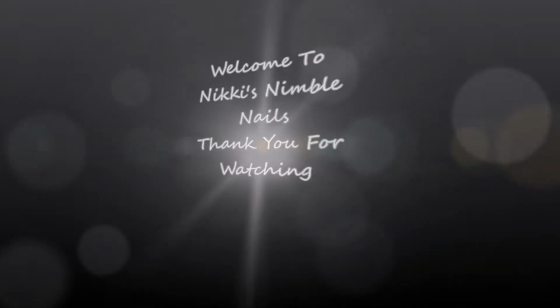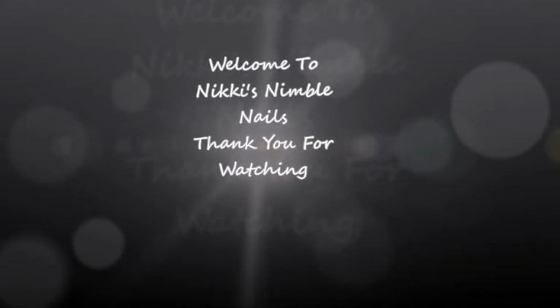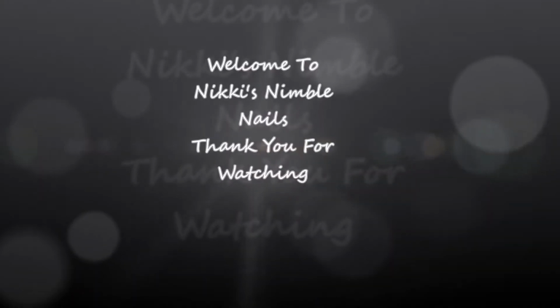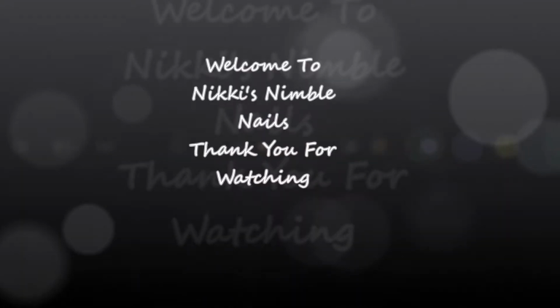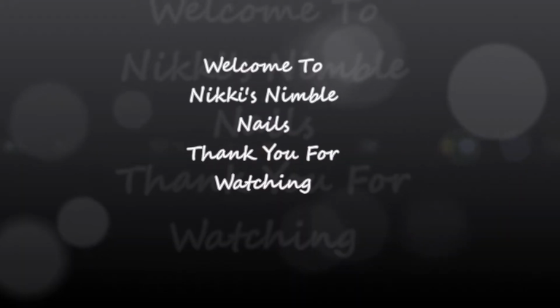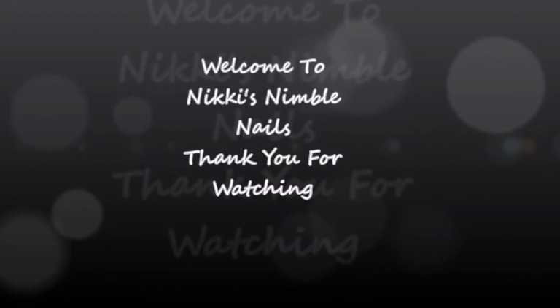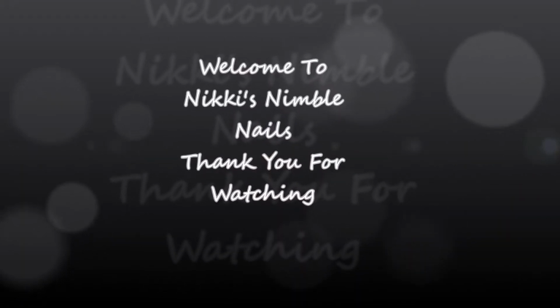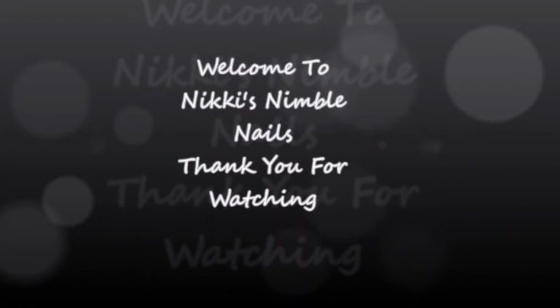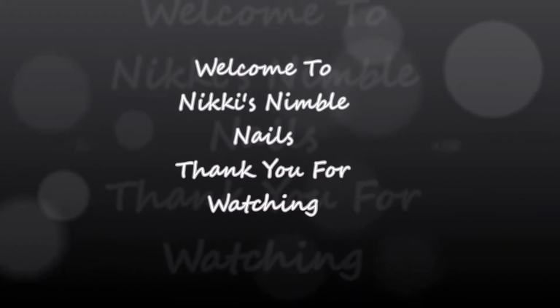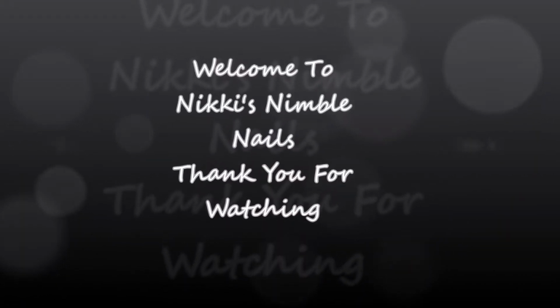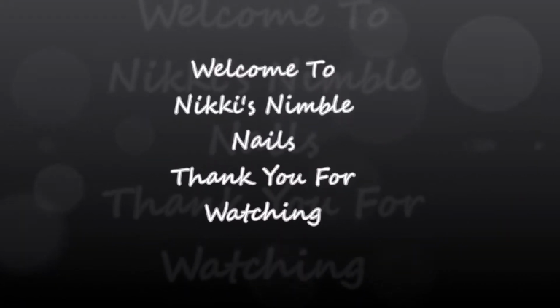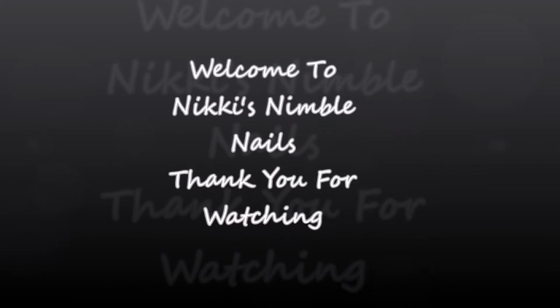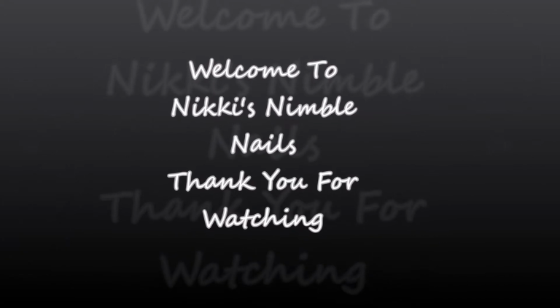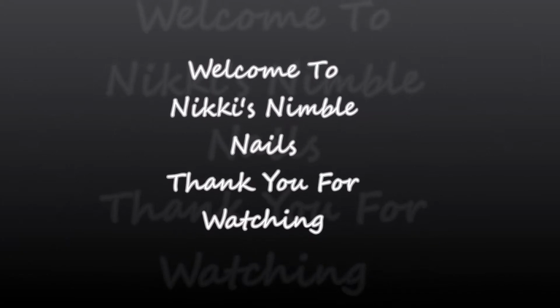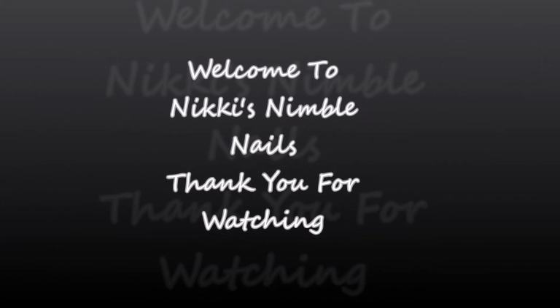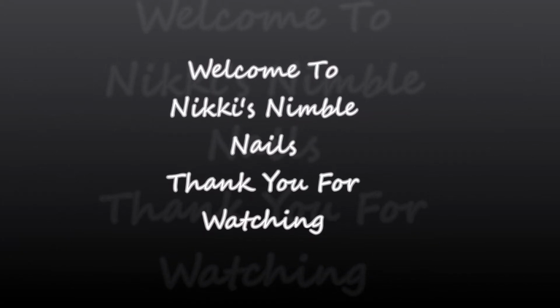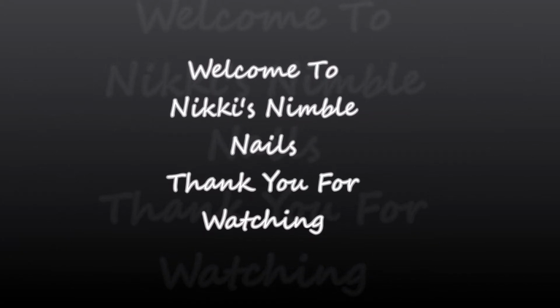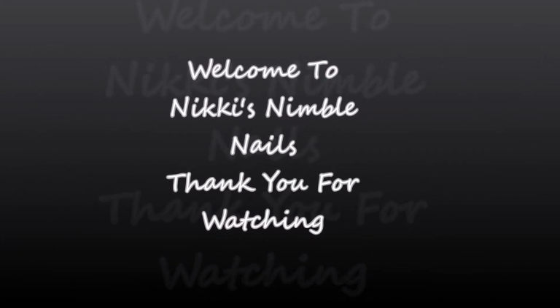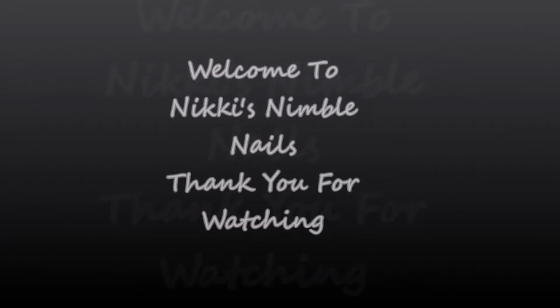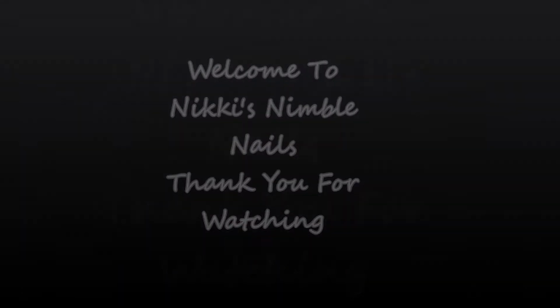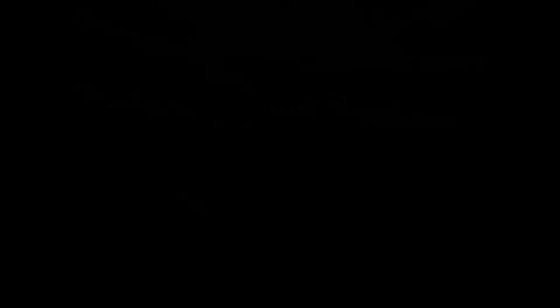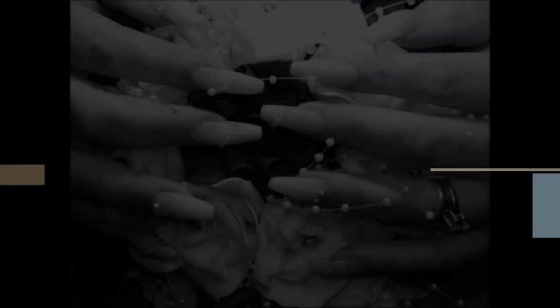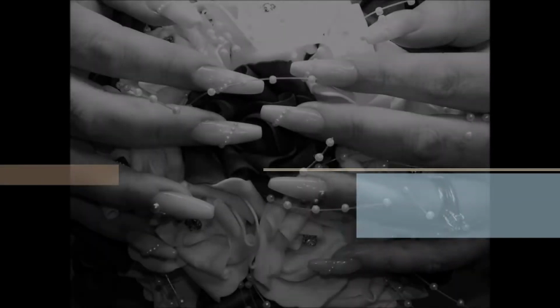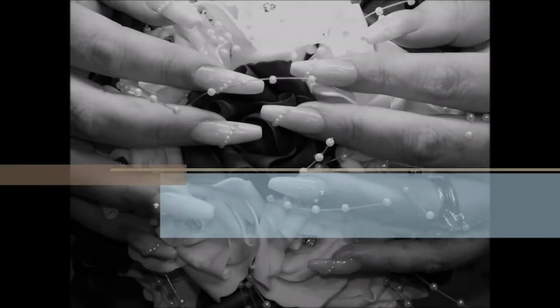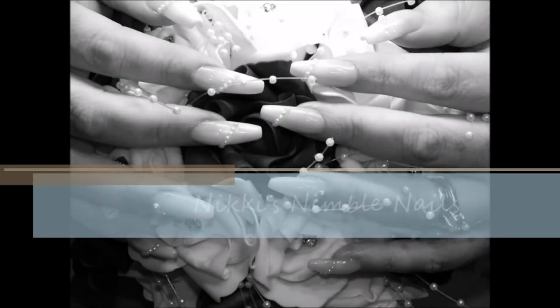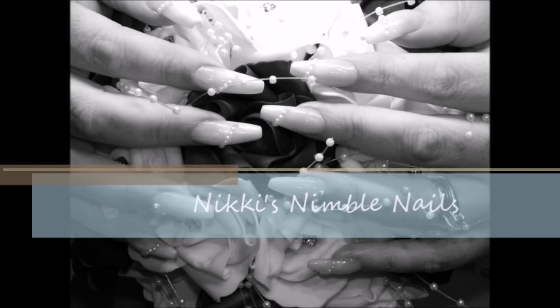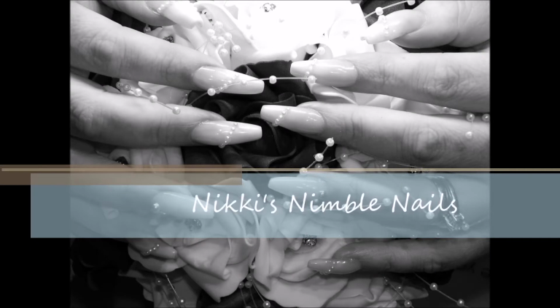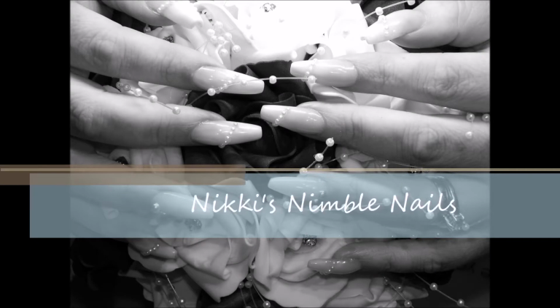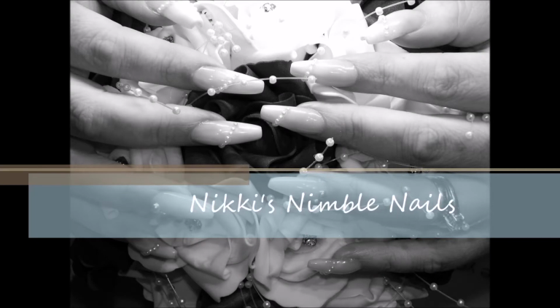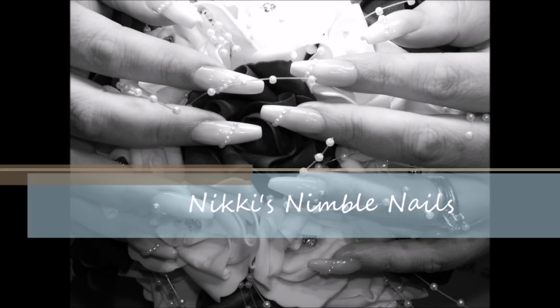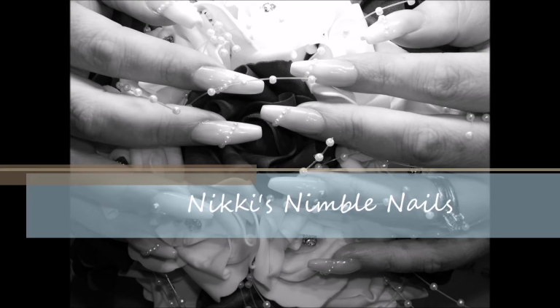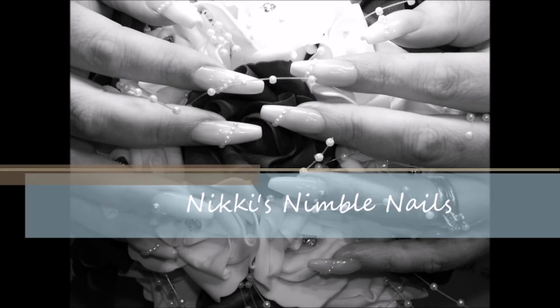Hi guys, I'm Nikki from Nimble's Nails. In this video I'm going to show you how I did this beautiful, really classy design.